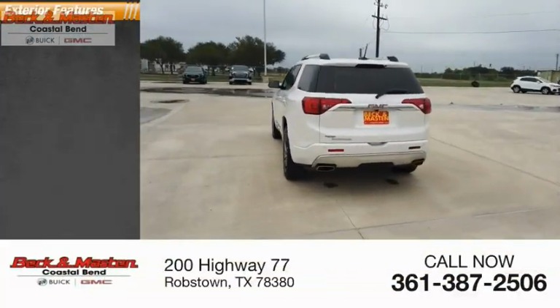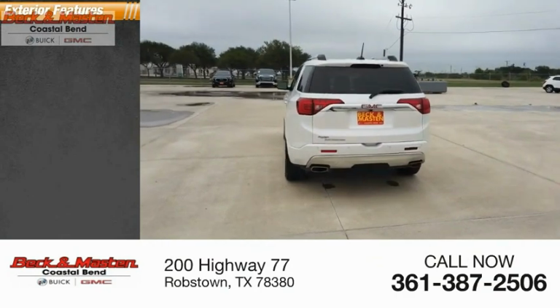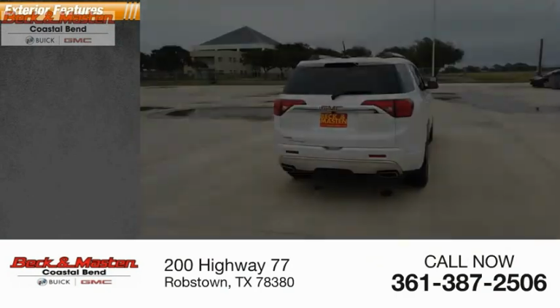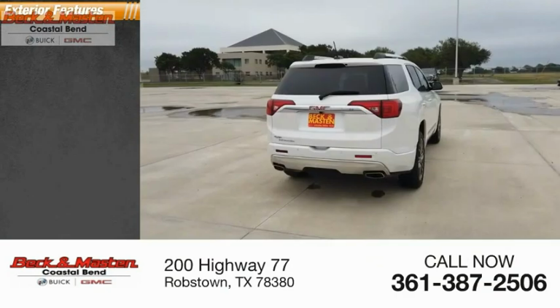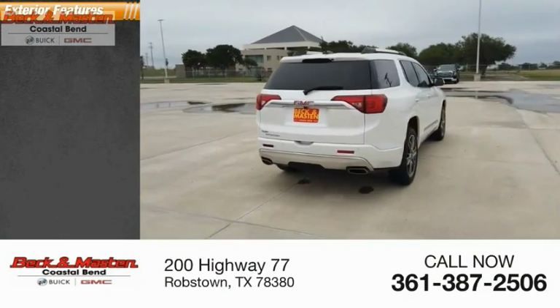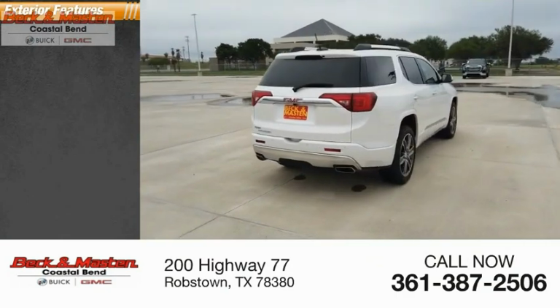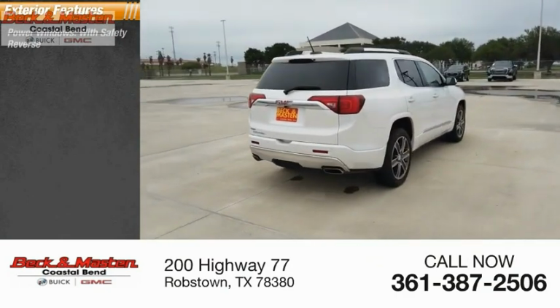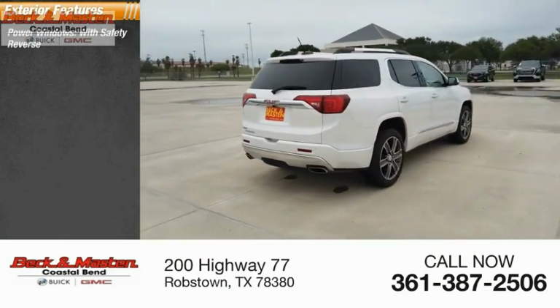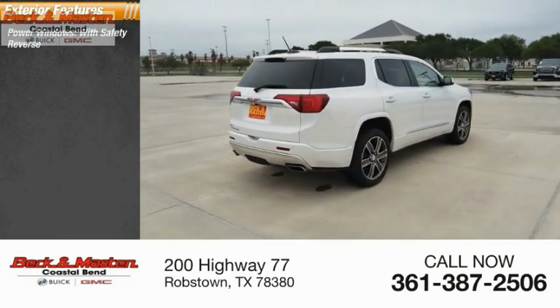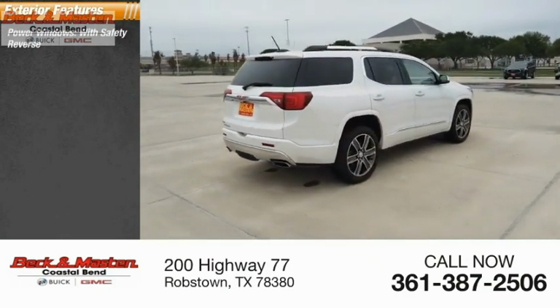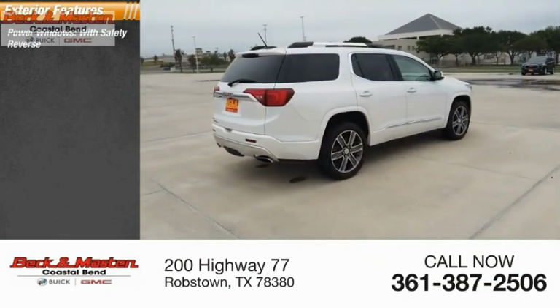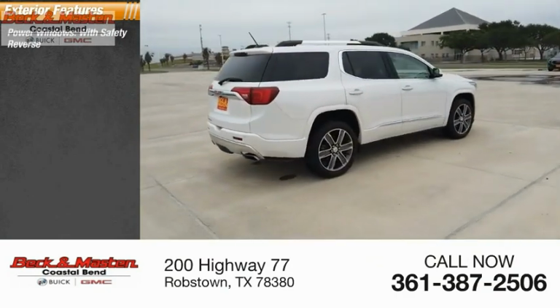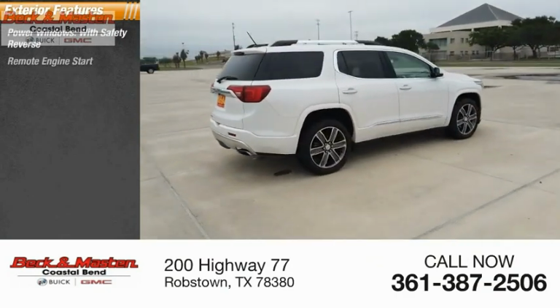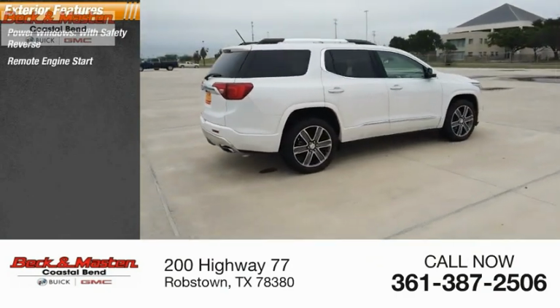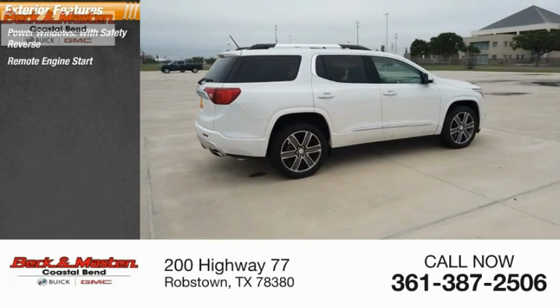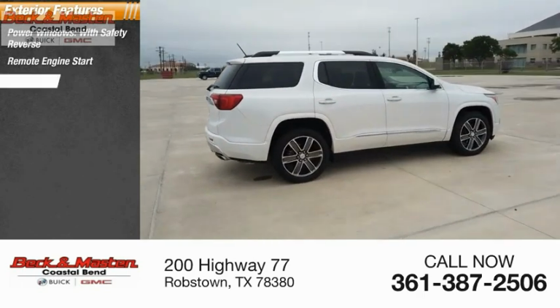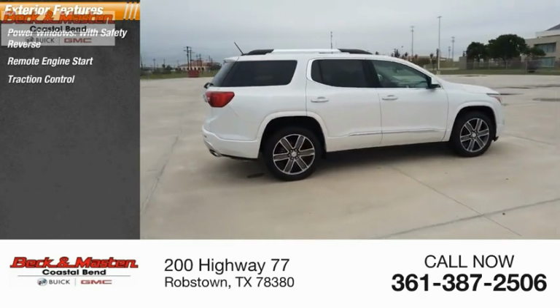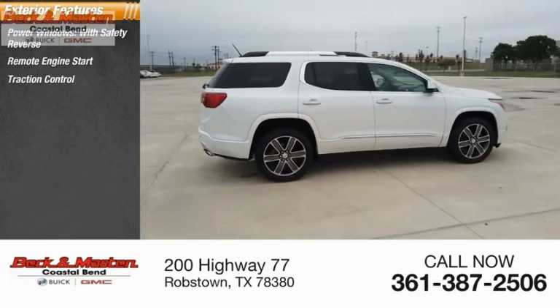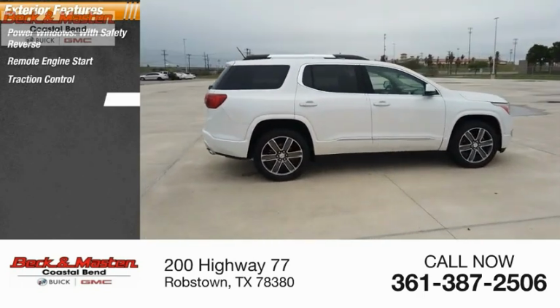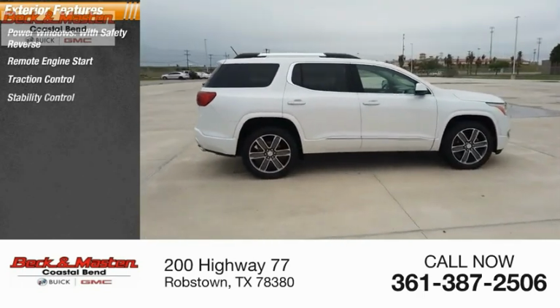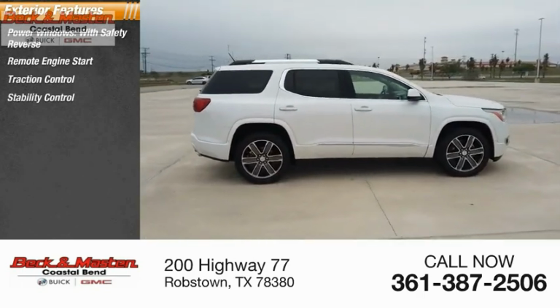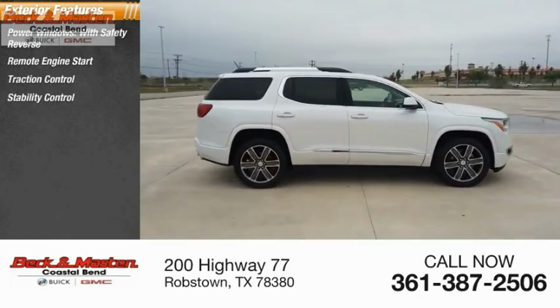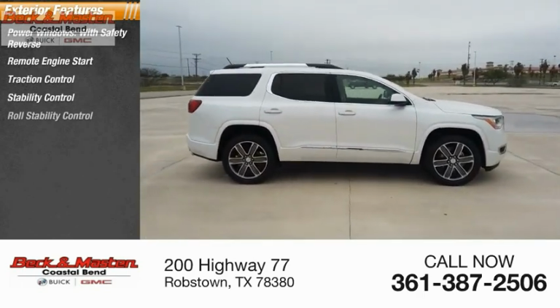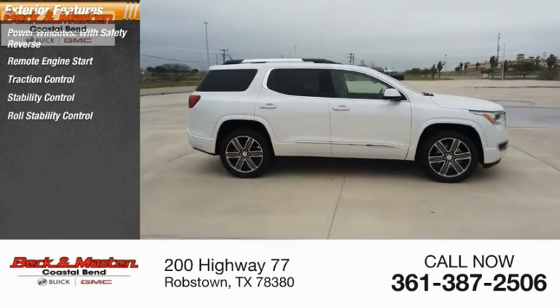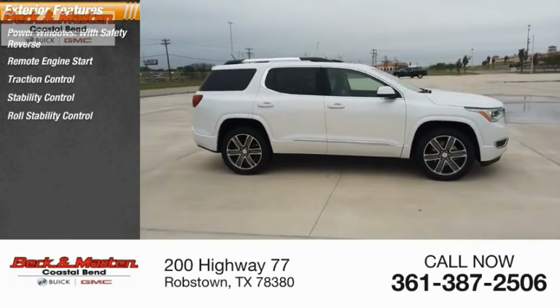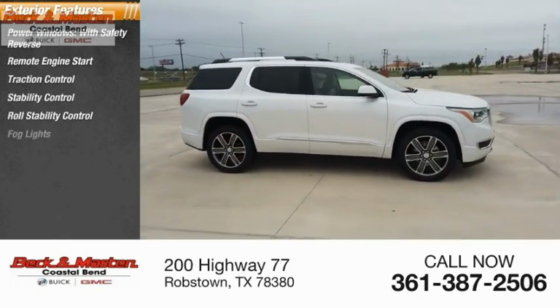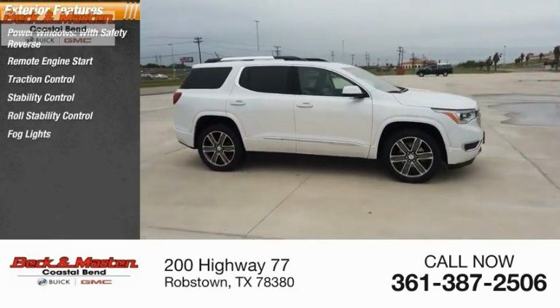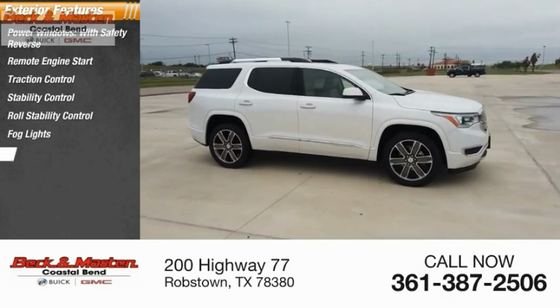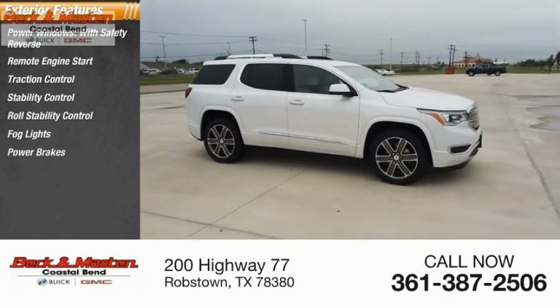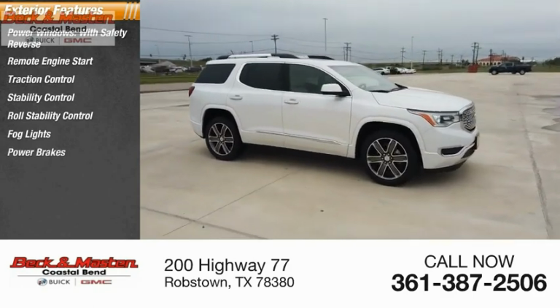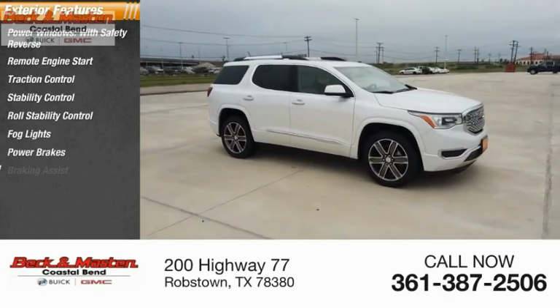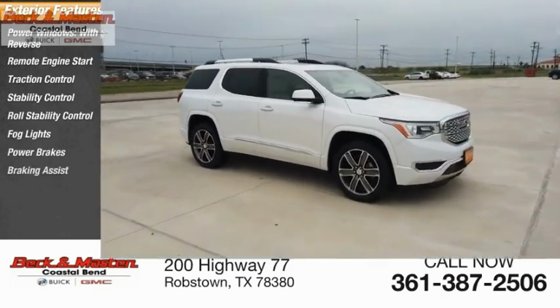Here are some of this vehicle's great options: power windows with safety reverse, remote engine start, traction control, stability control, roll stability control, fog lights, power brakes, and braking assist.